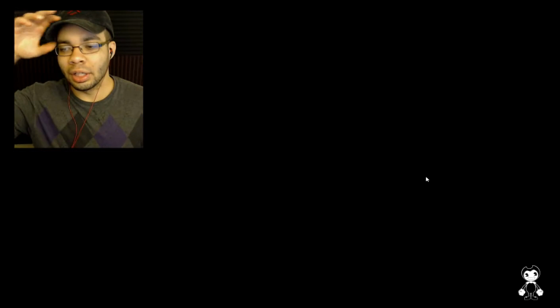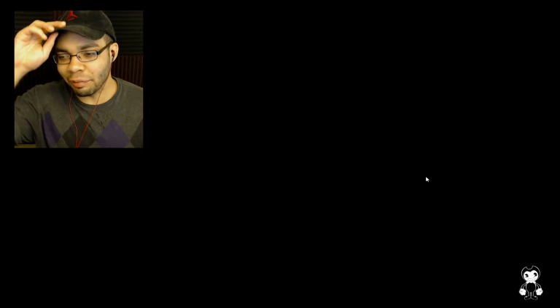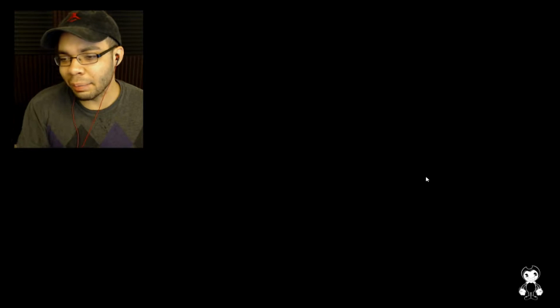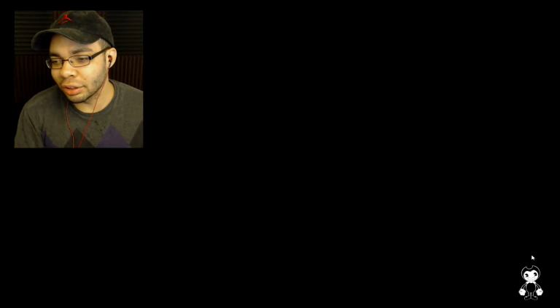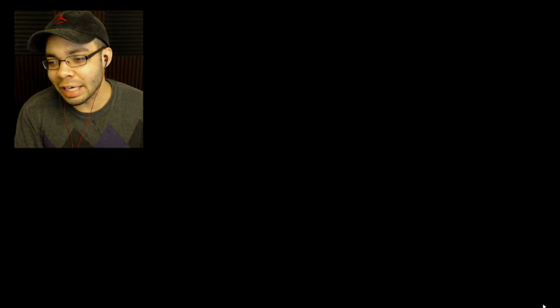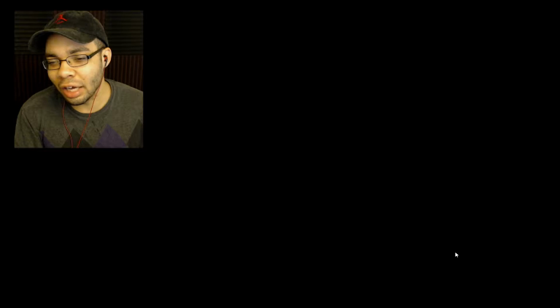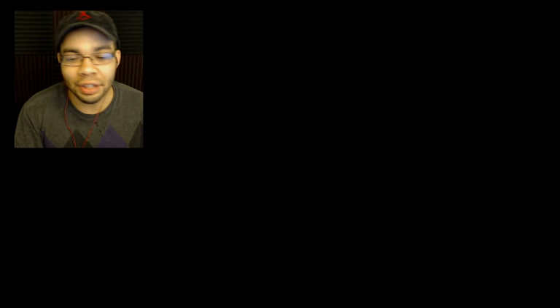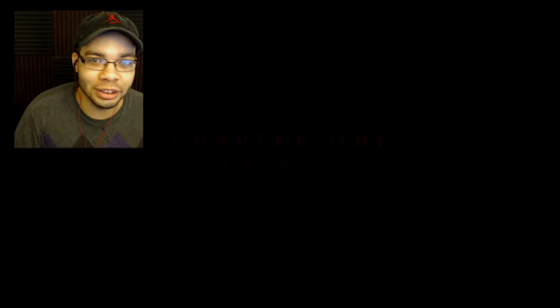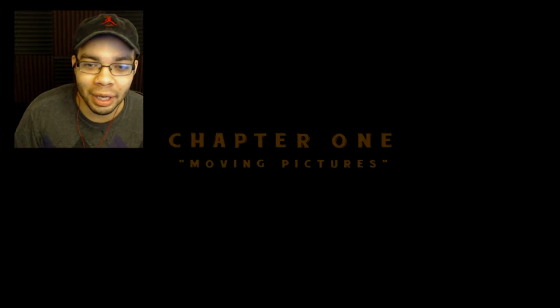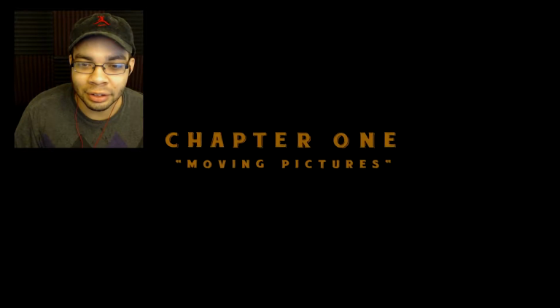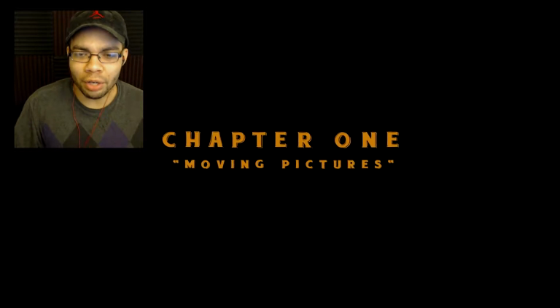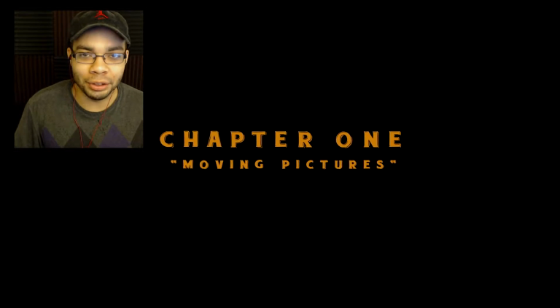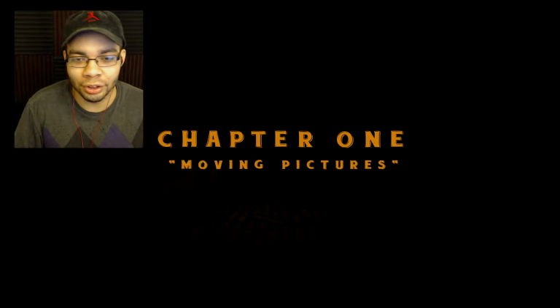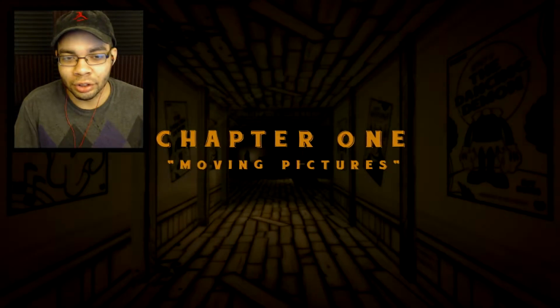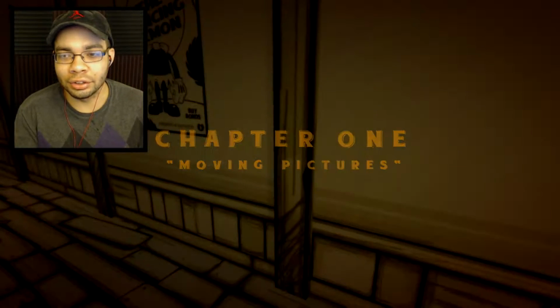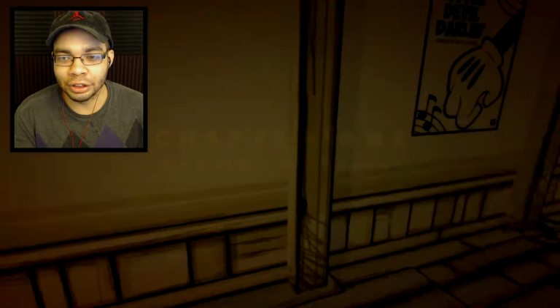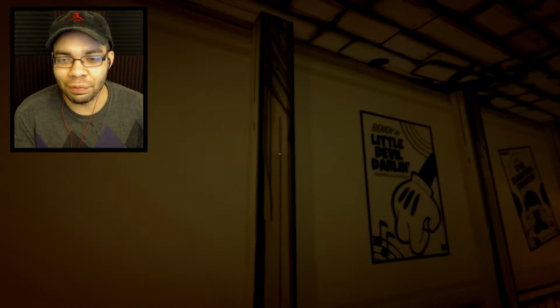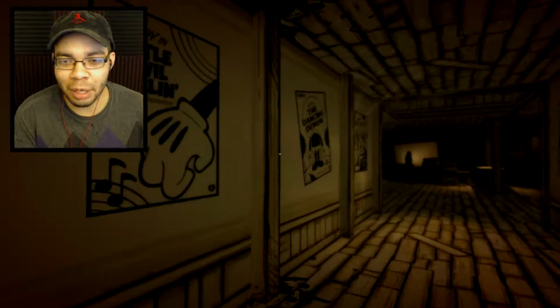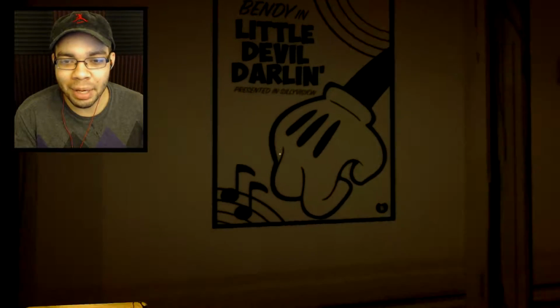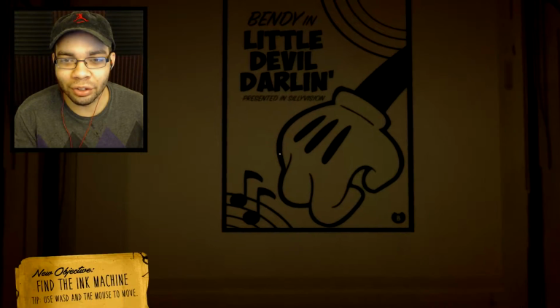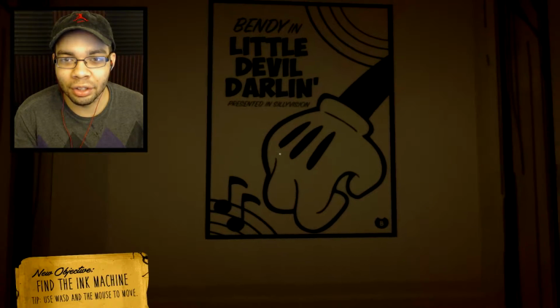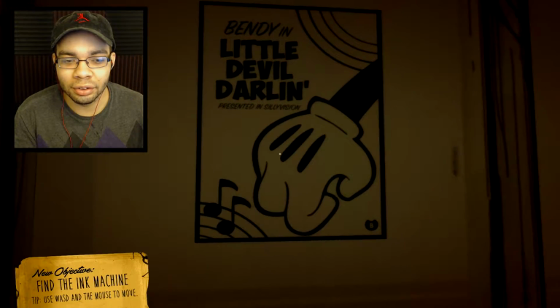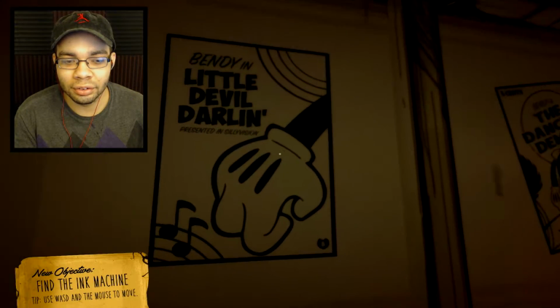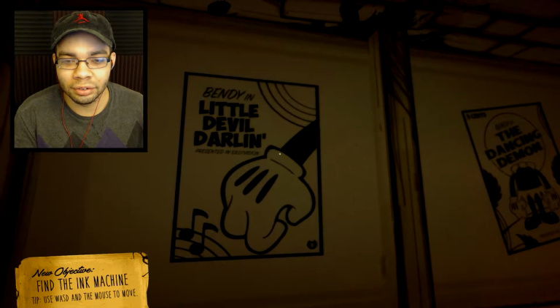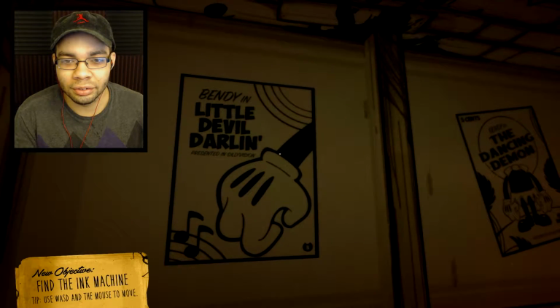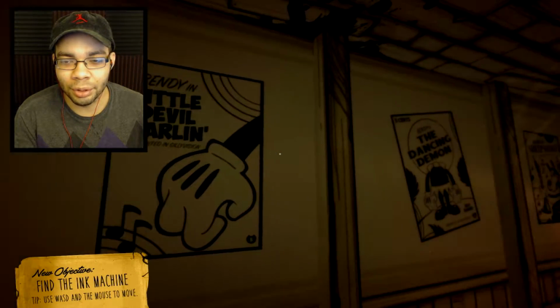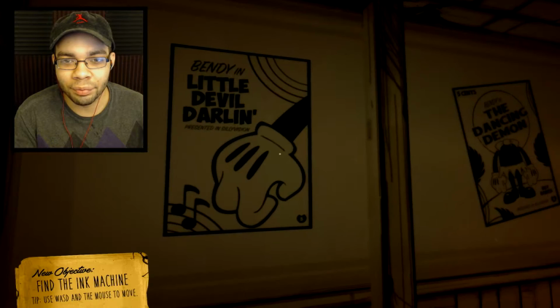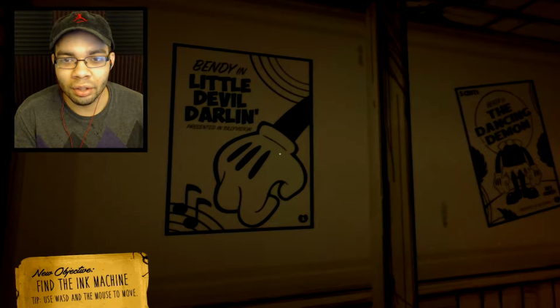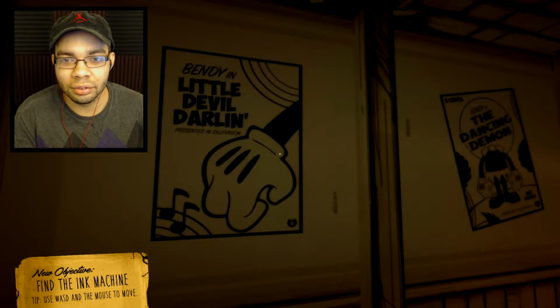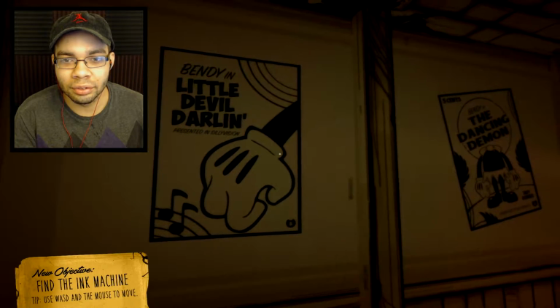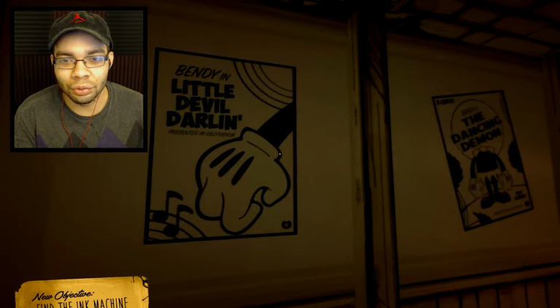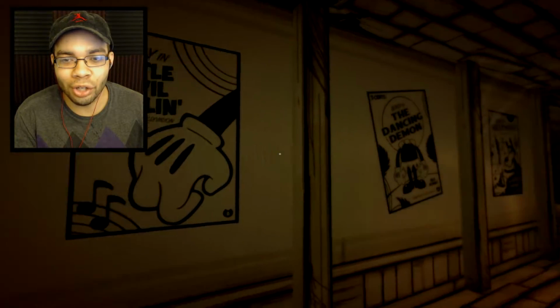It looks like we have a little Mickey Mouse guy down here. I think that's who it's inspired by. Chapter 1: Moving Pictures. Alright, this is definitely inspired by Mickey Mouse — he's got his little hand here. I'm here, Joey. Let's see if we can find what you want. Little Devil Darling.